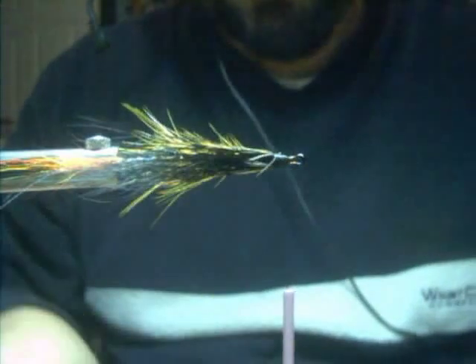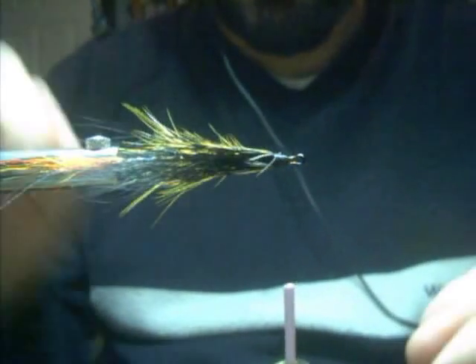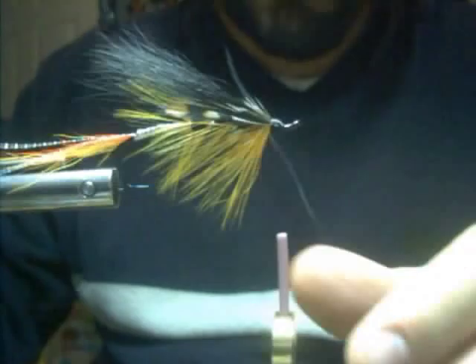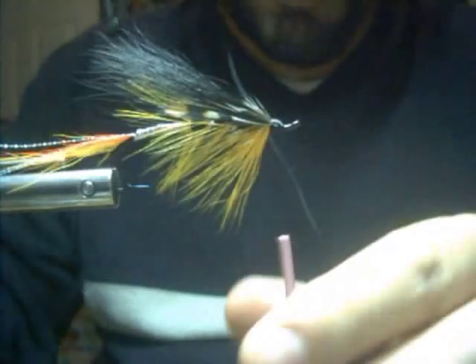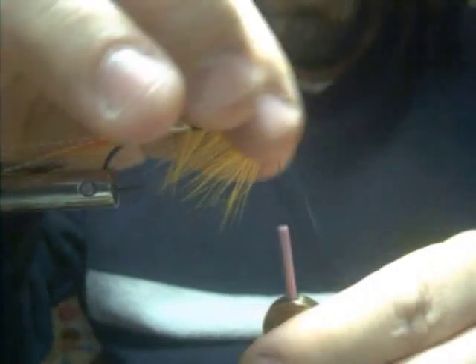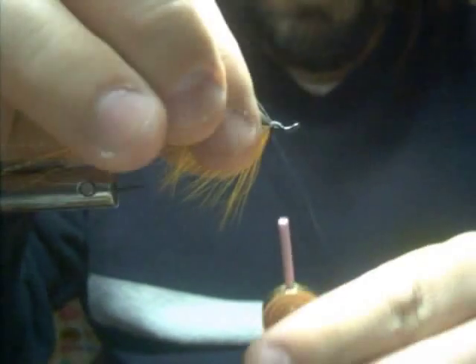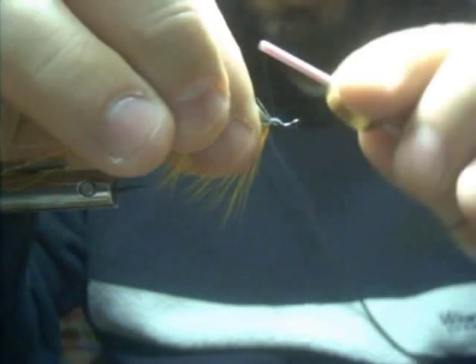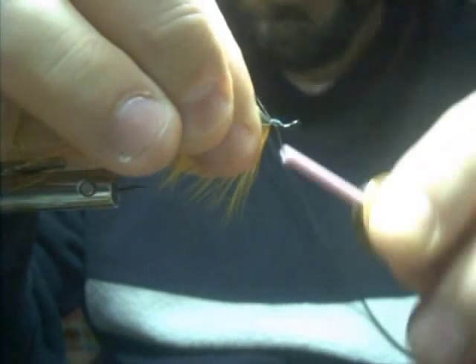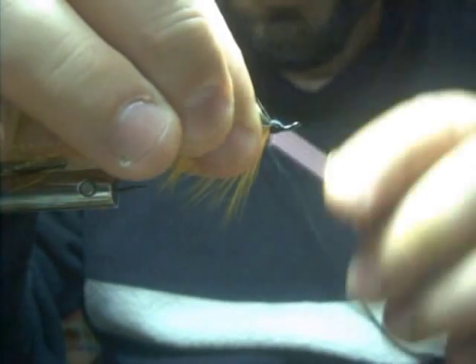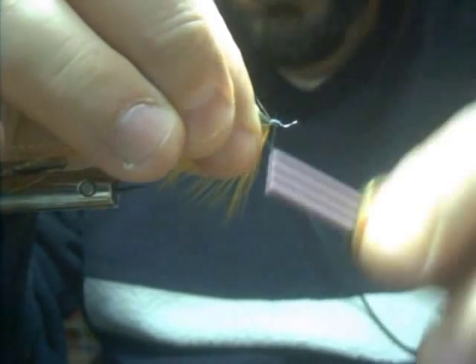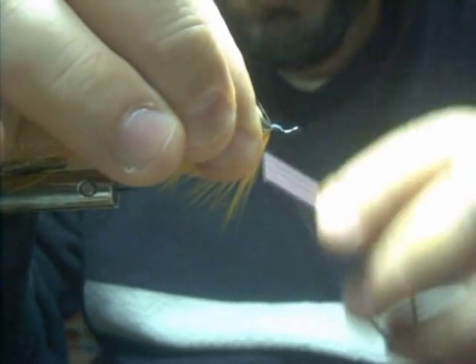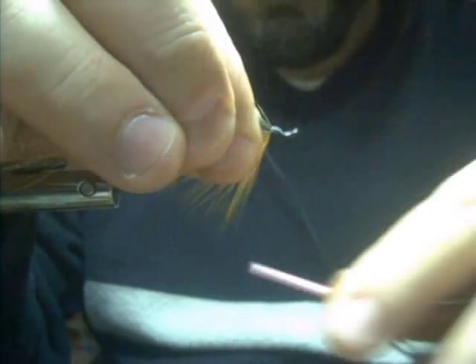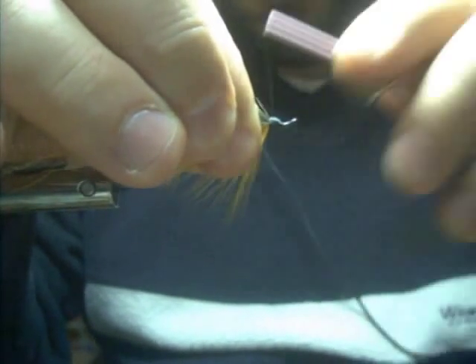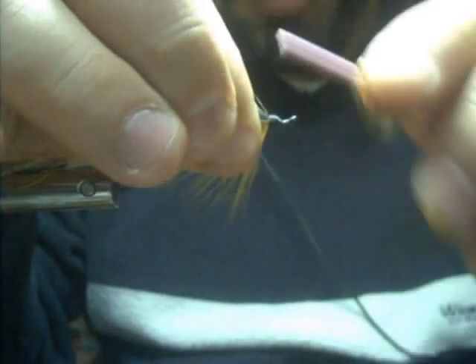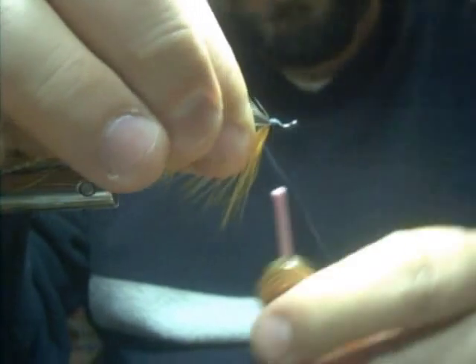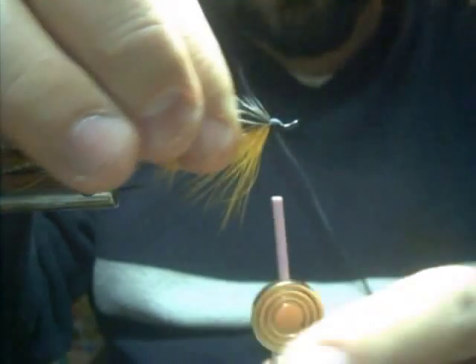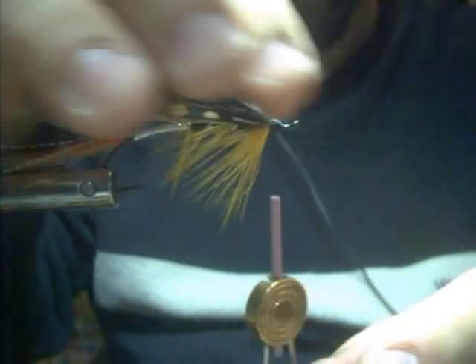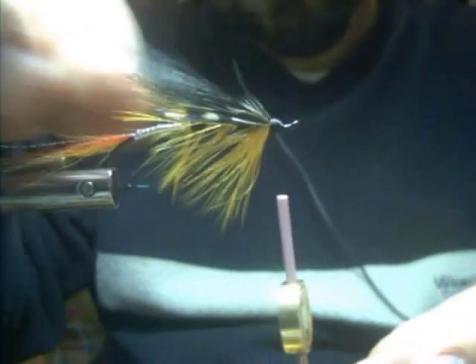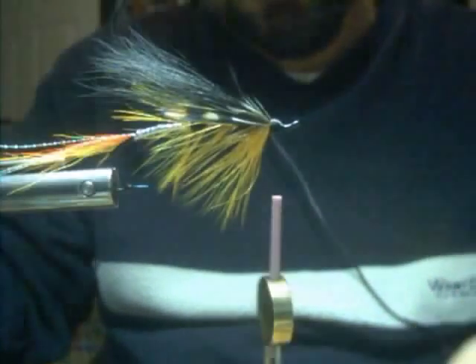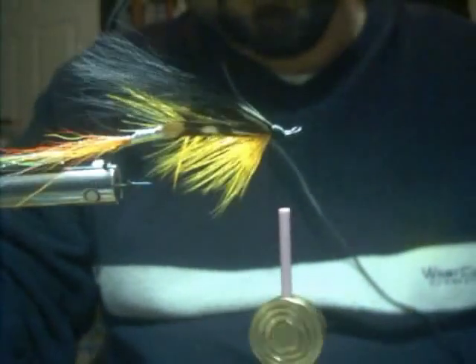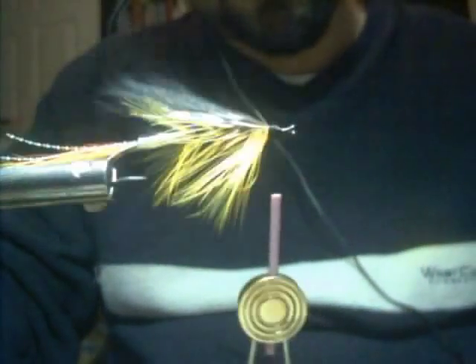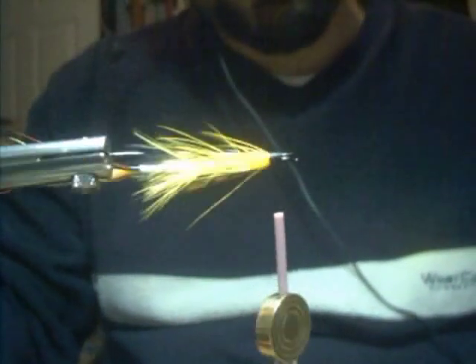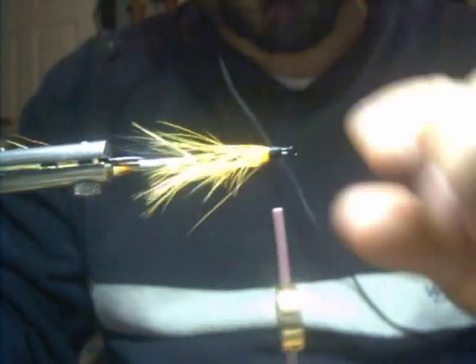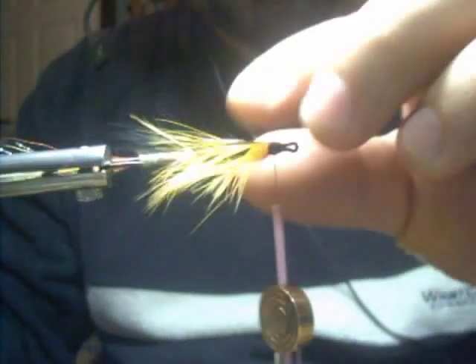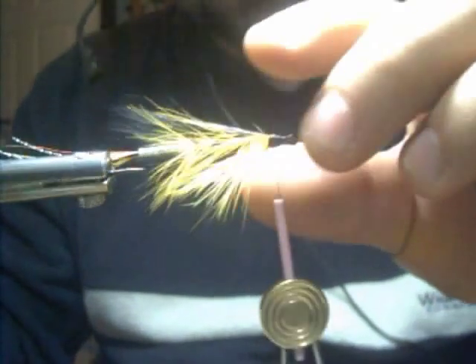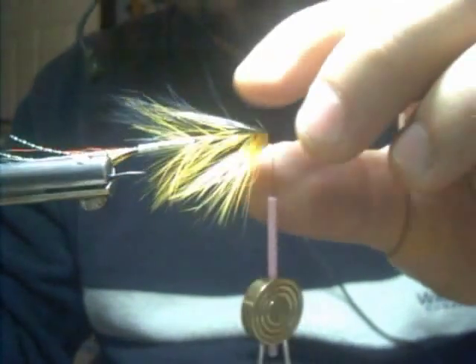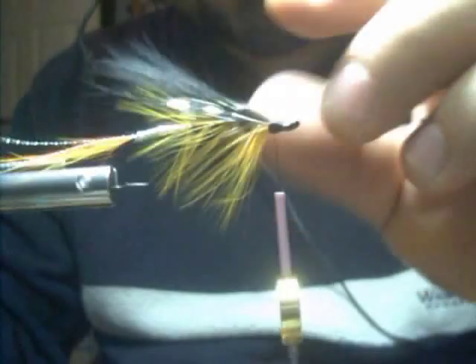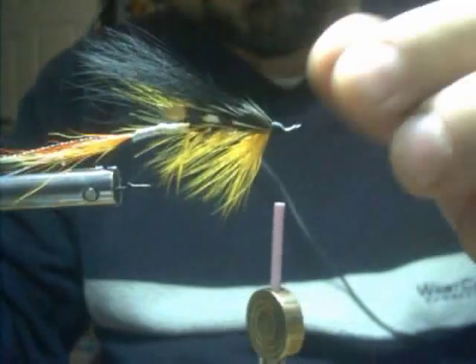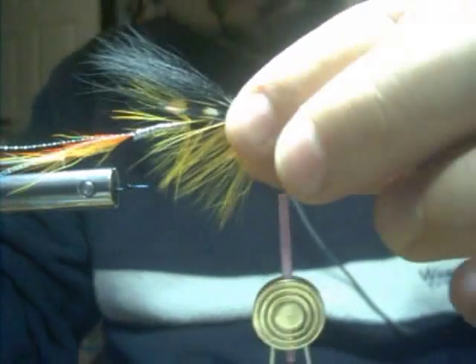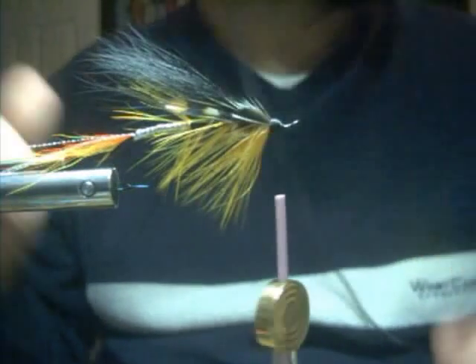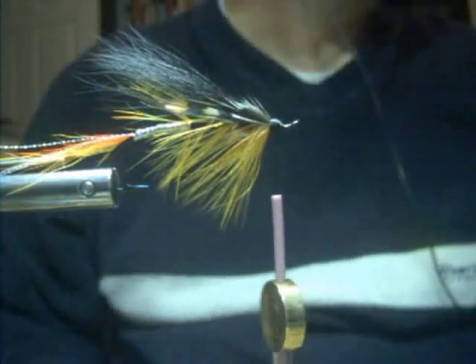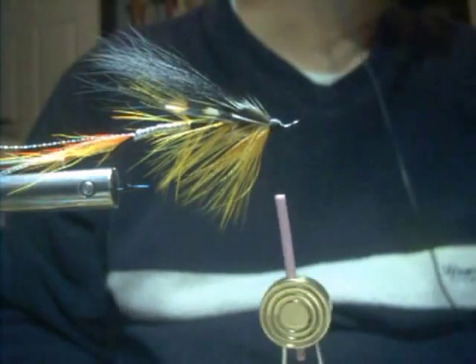Clip the waste ends. Finish forming the head. Then you finish off with a whip finish or half hitch or what have you.